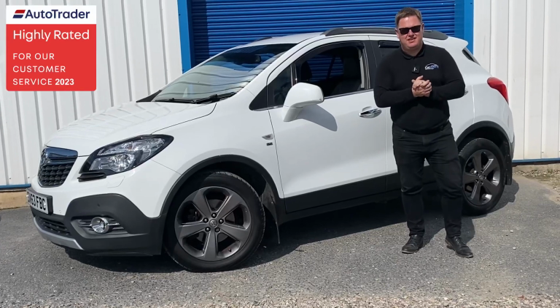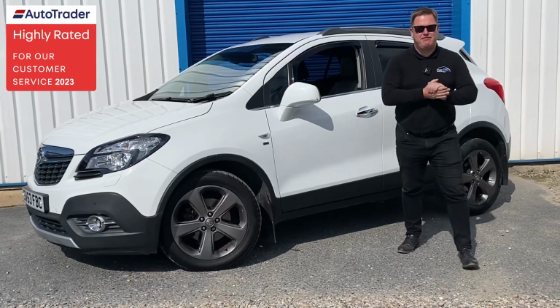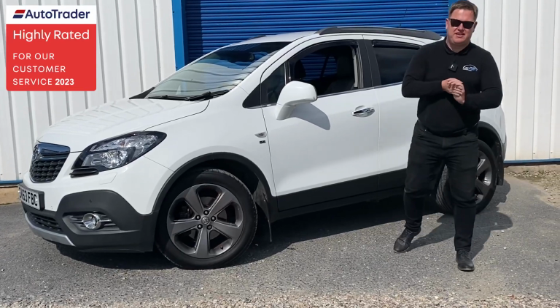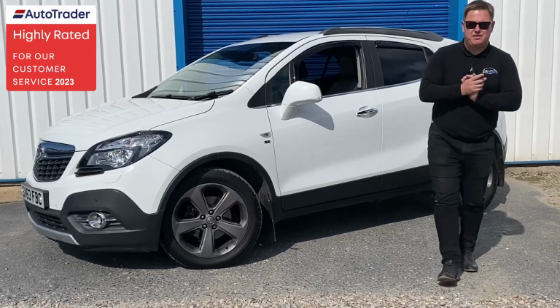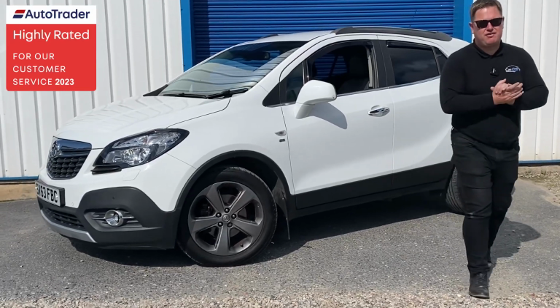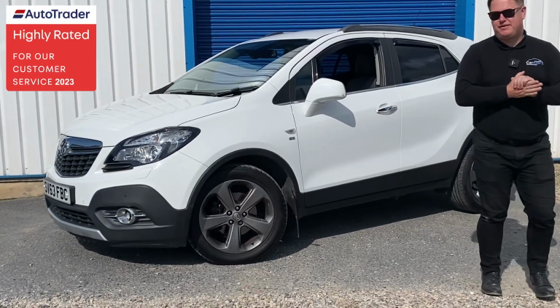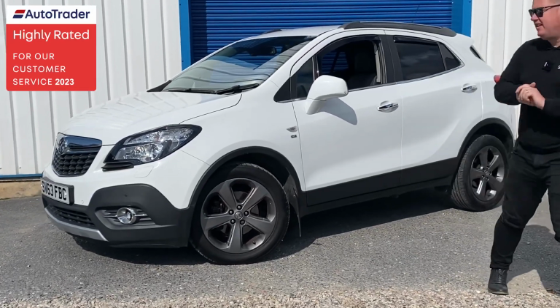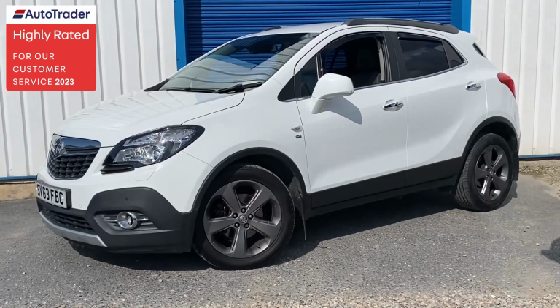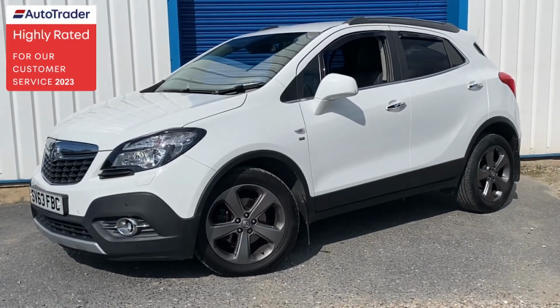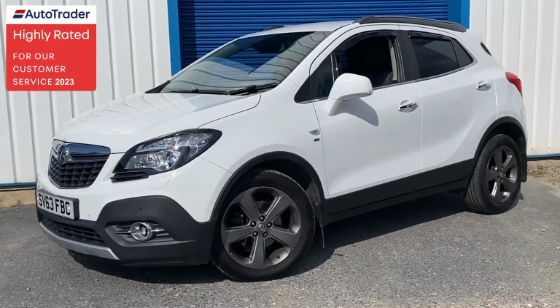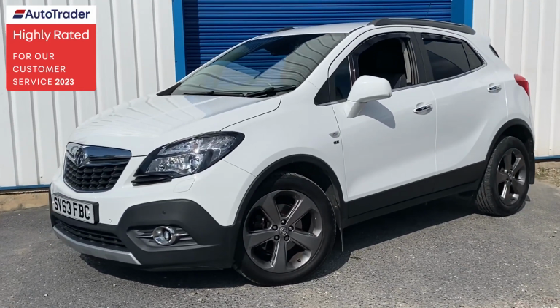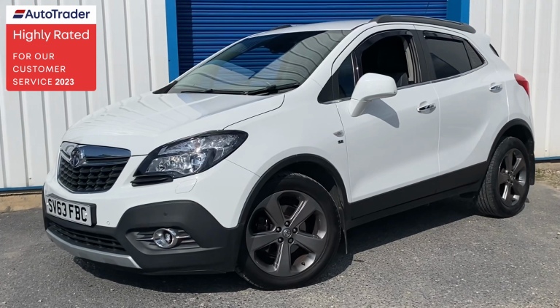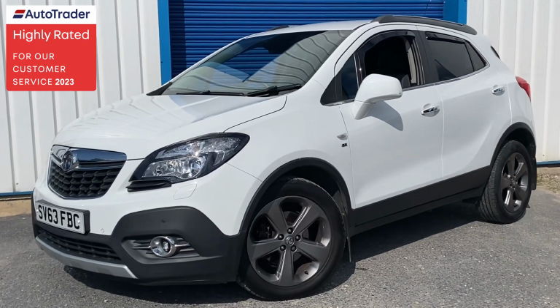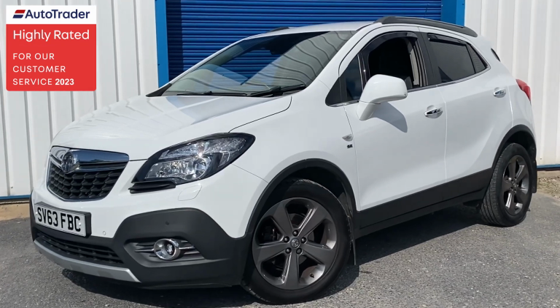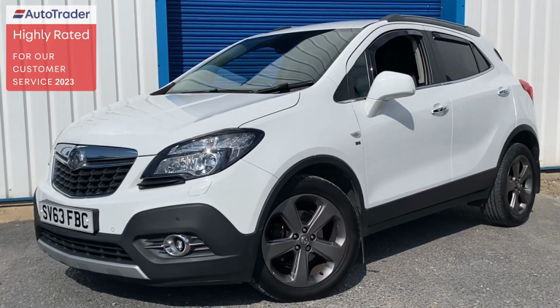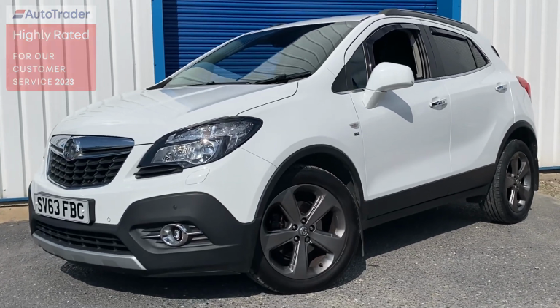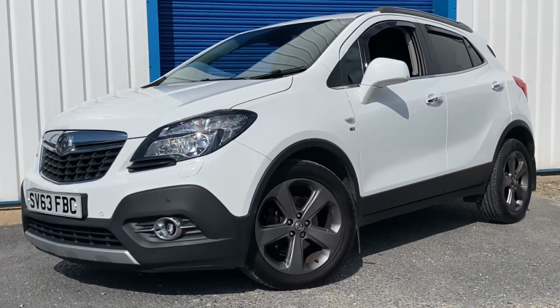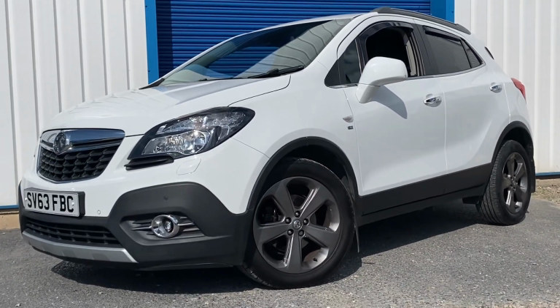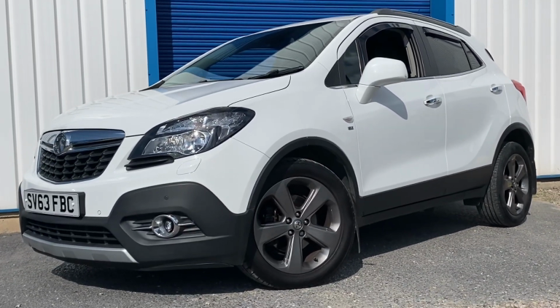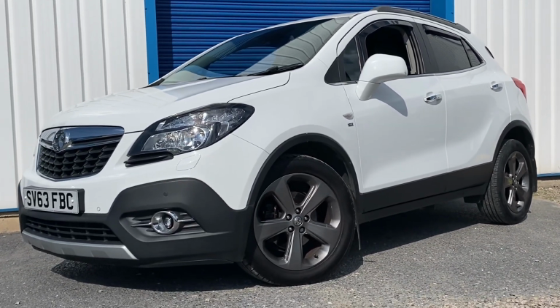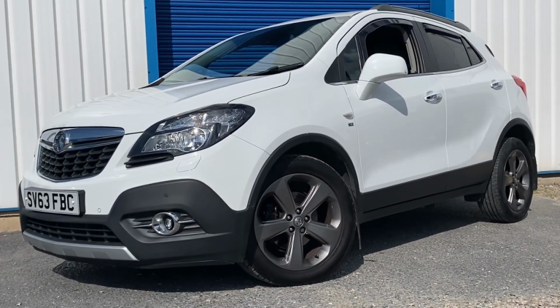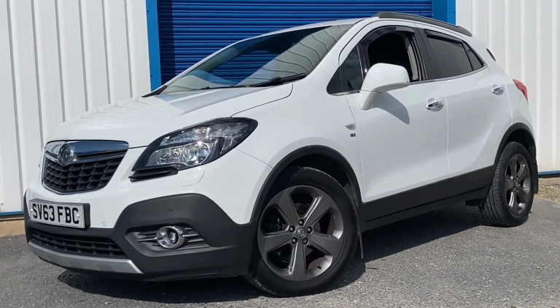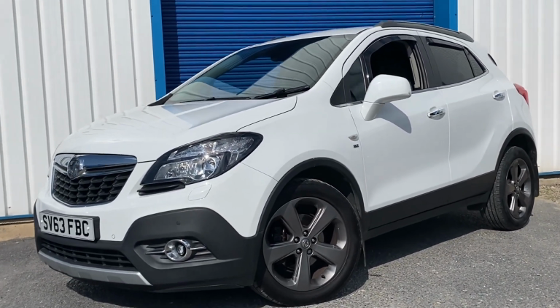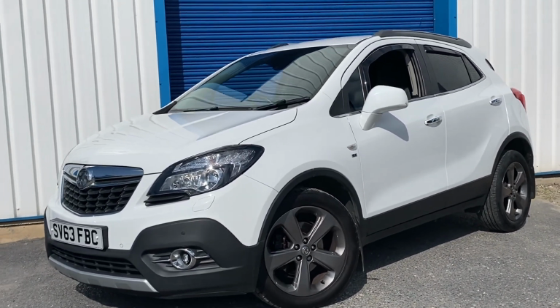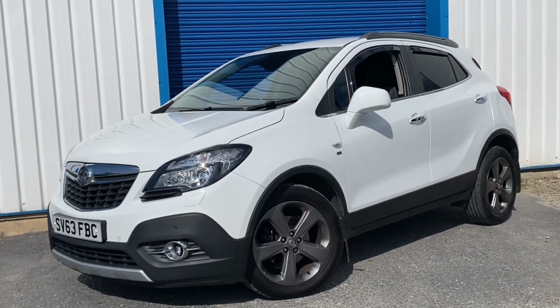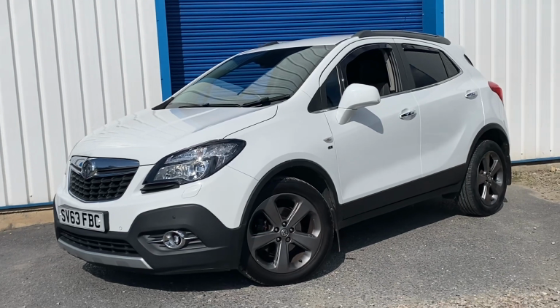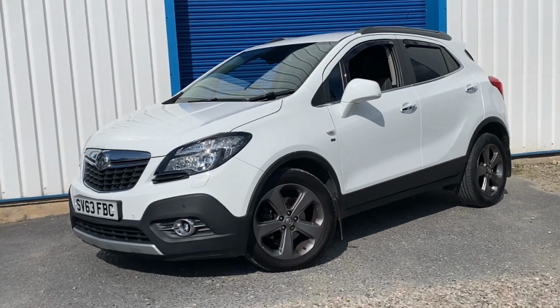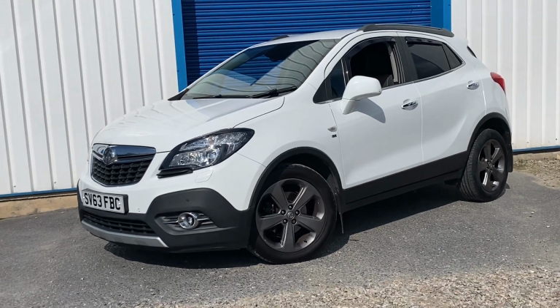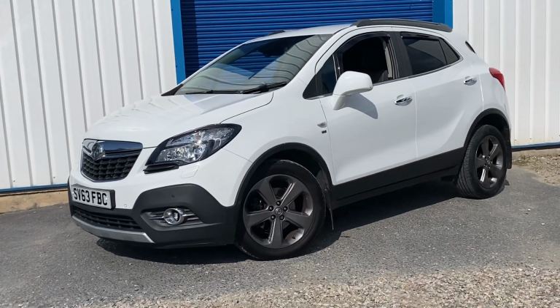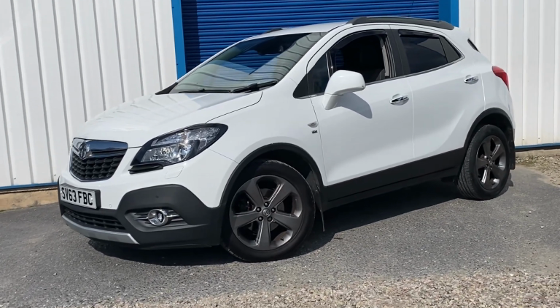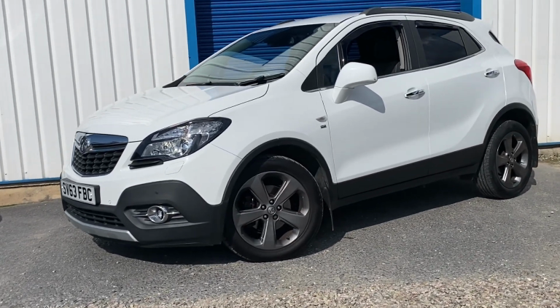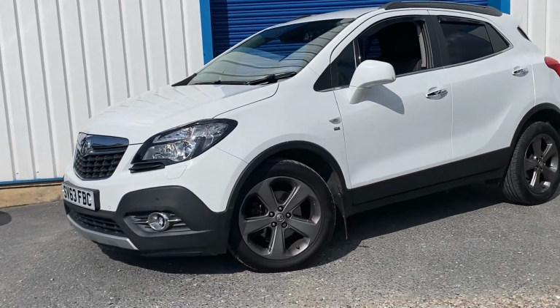Hi everyone, another new stock arrival. We've got a really nice car here — it's the Vauxhall Mokka, the 1.7 SE CDTI, finished in white. This one's a 63 plate but it's only covered 53,000 miles.